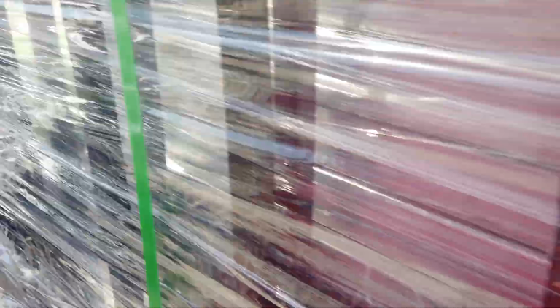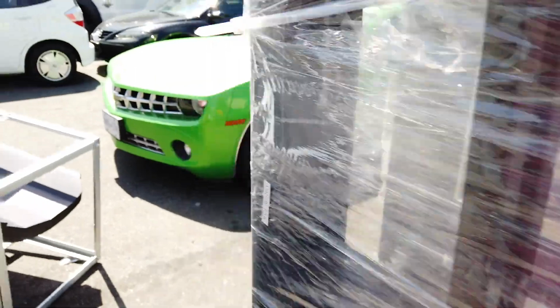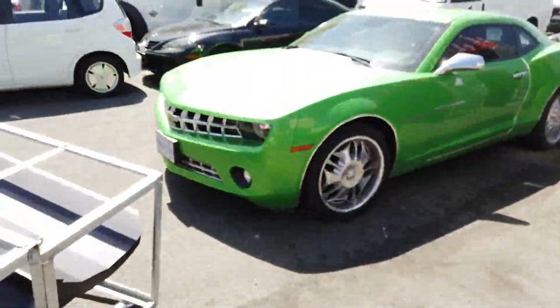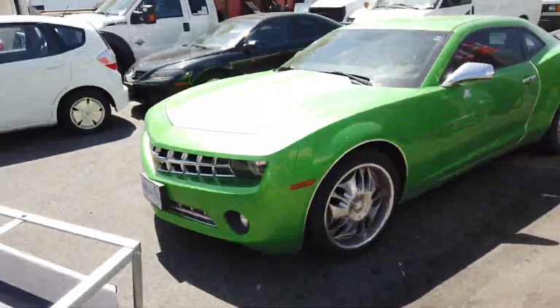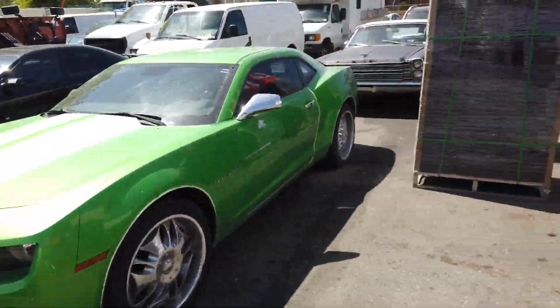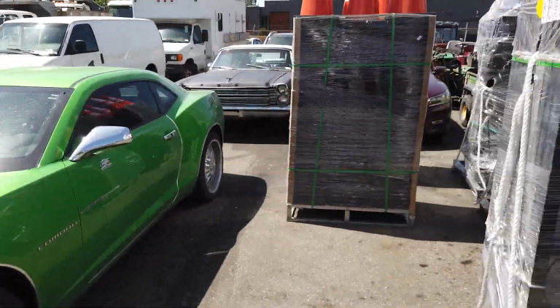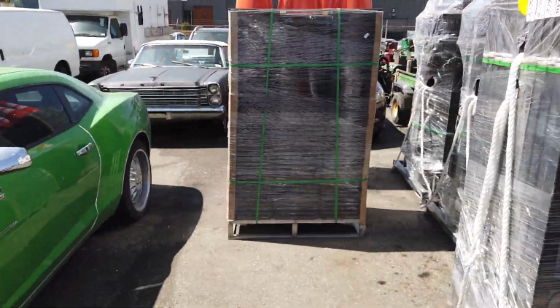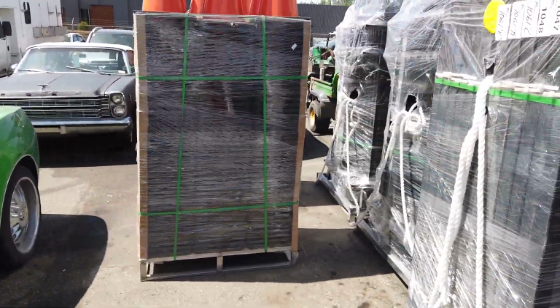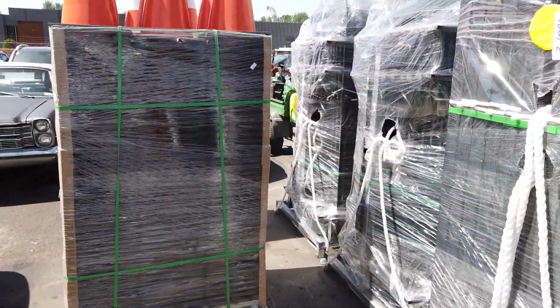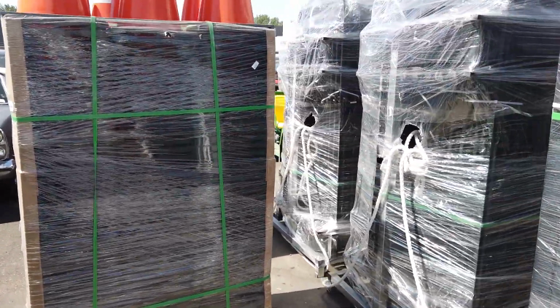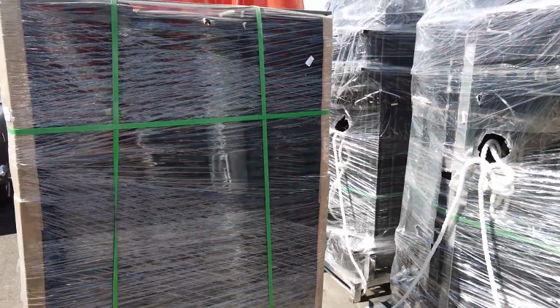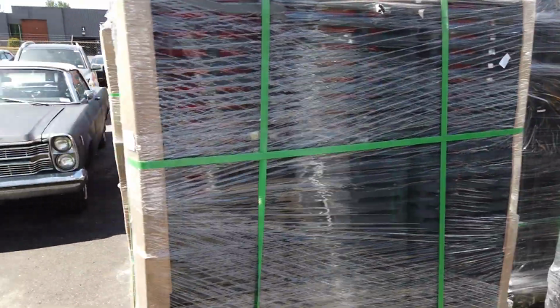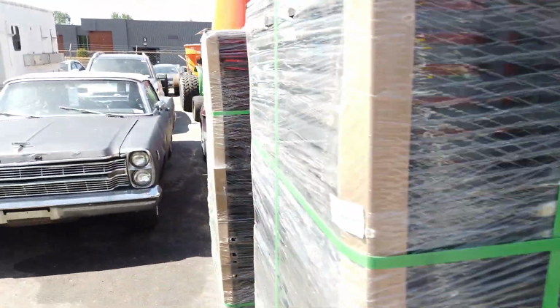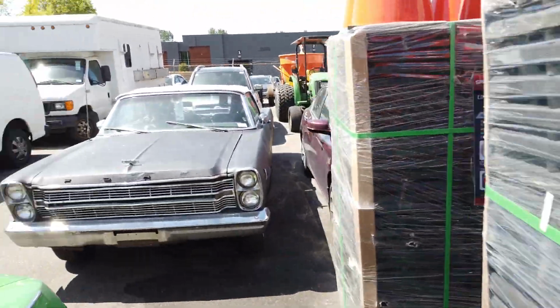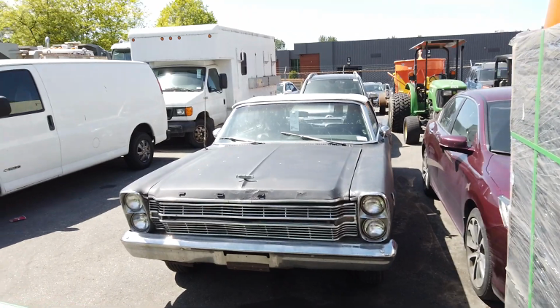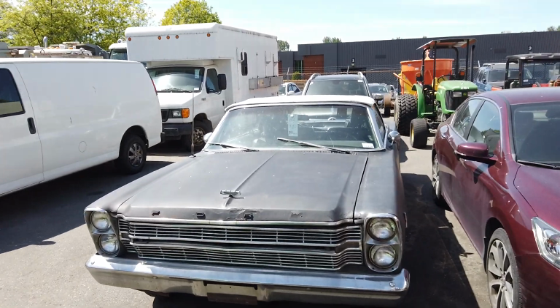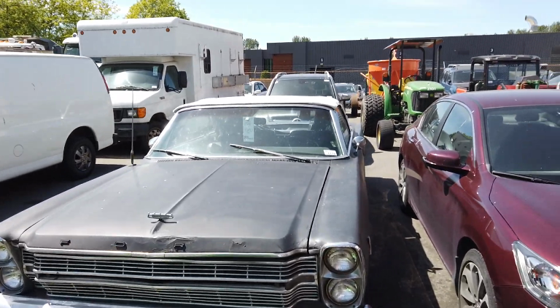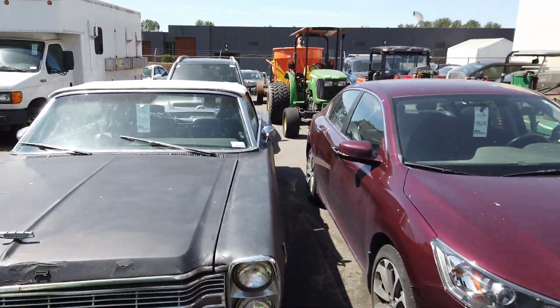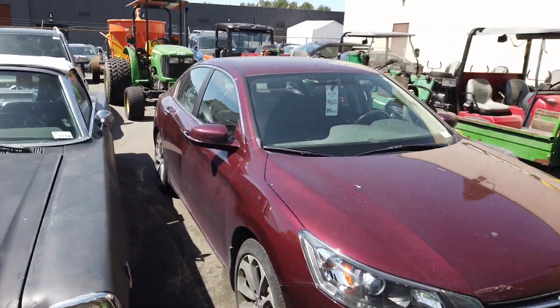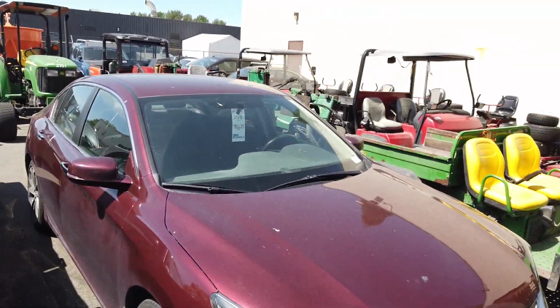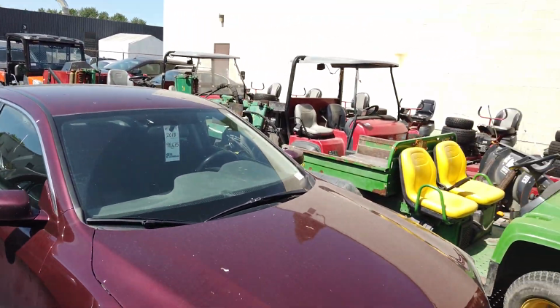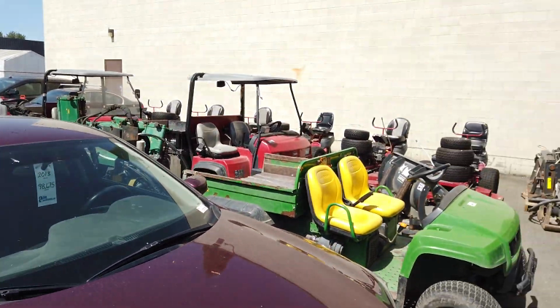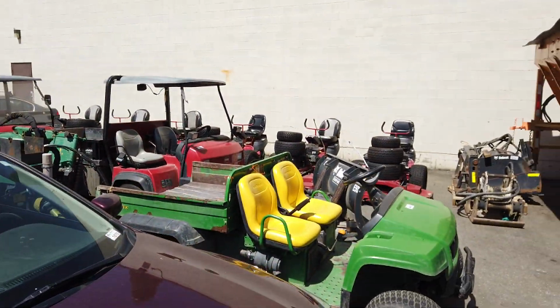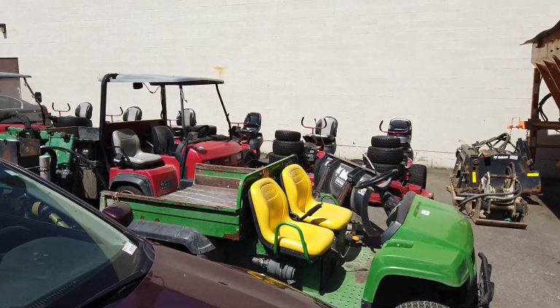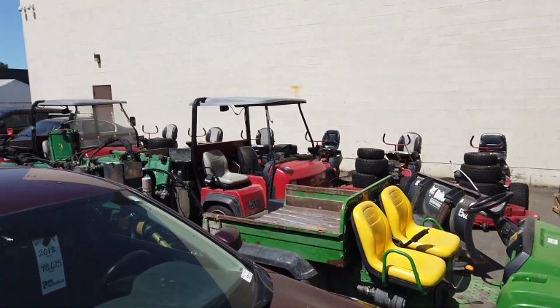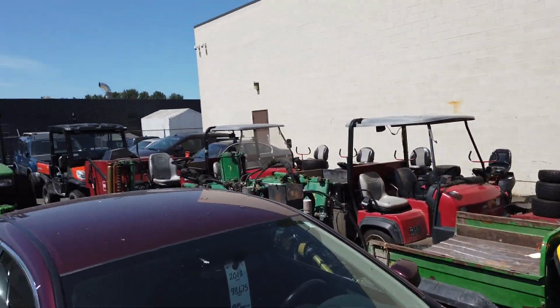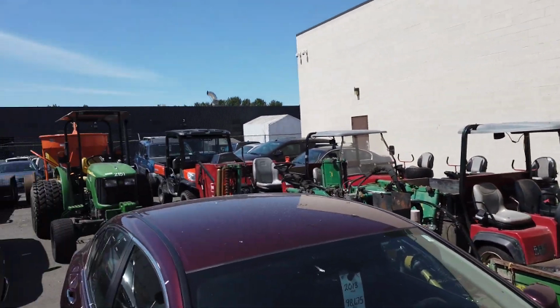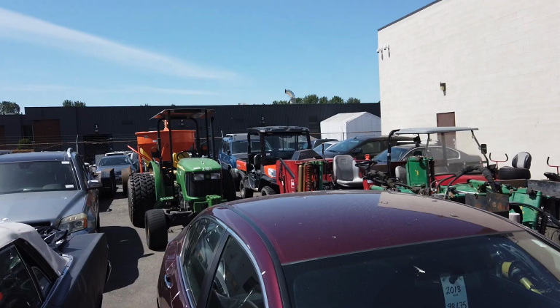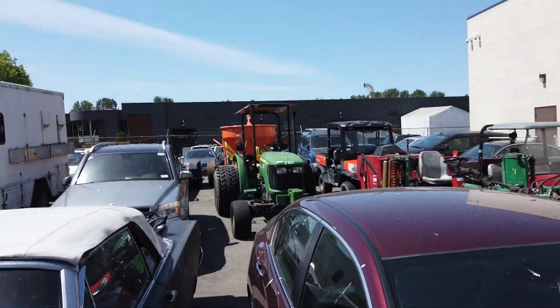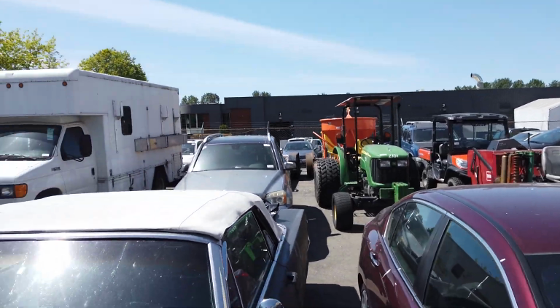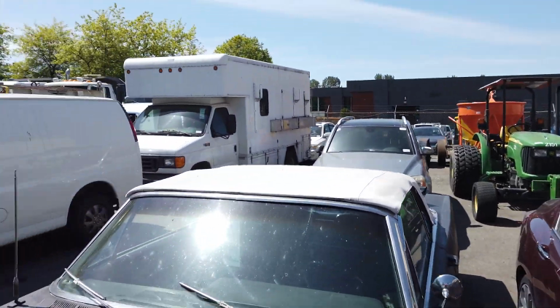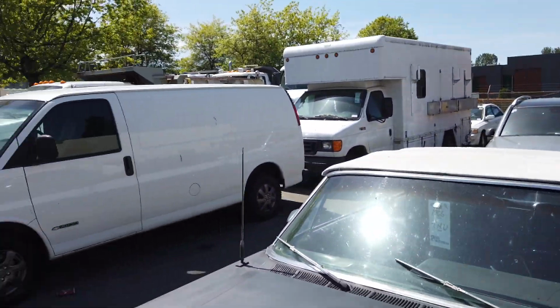We've got a lot of great brand new items here at this auction, plus all the other stuff we have here. We've got cars, trucks, dump trucks, landscaping equipment — it's all here for this Saturday, May 15th at Able Auctions Langley.